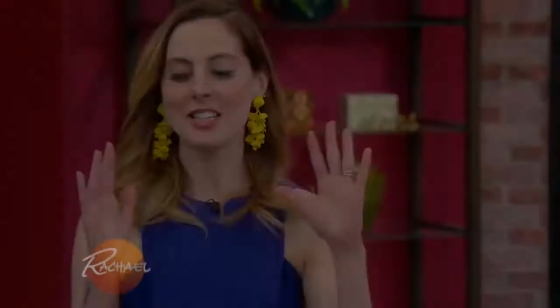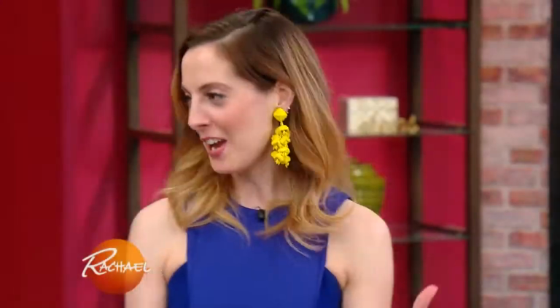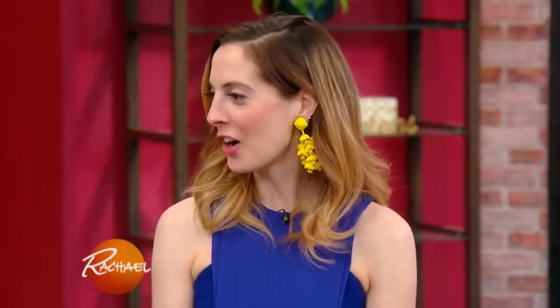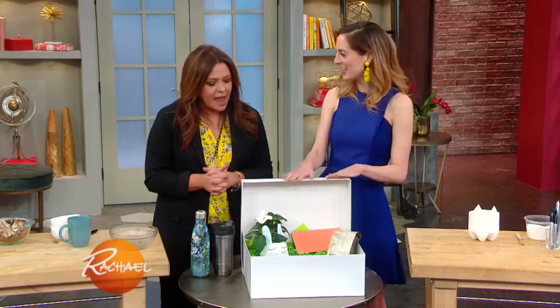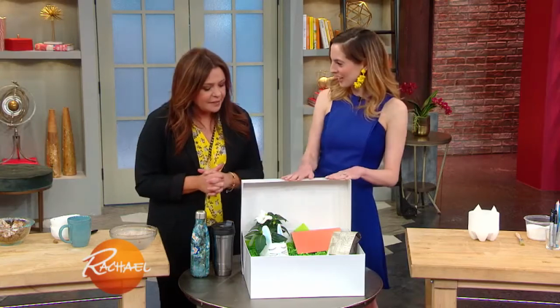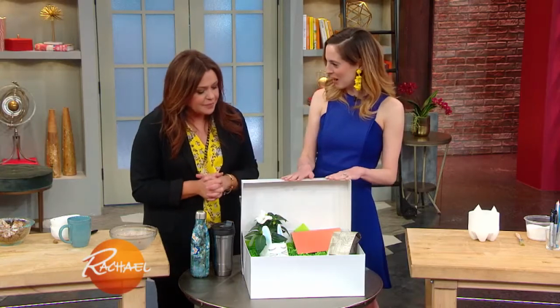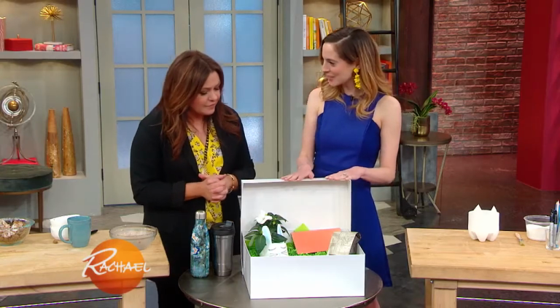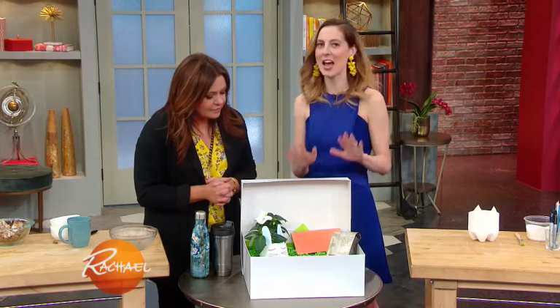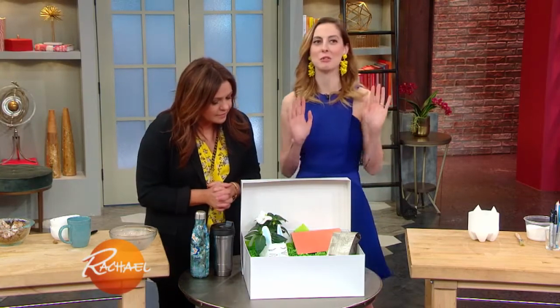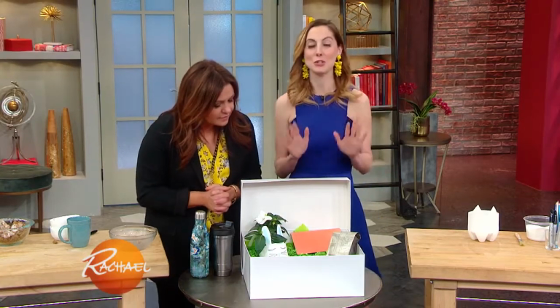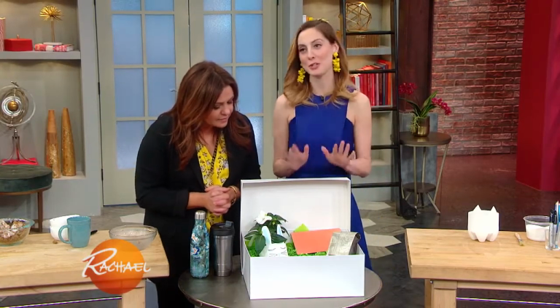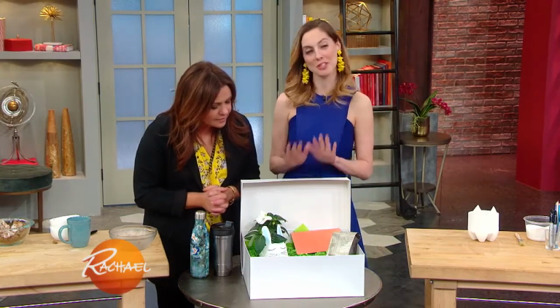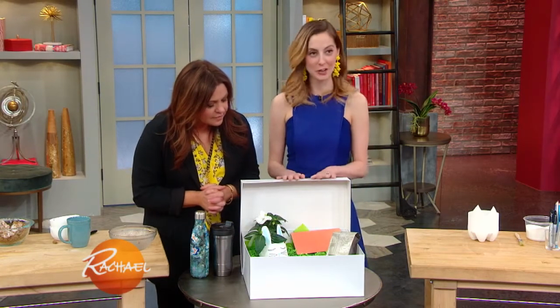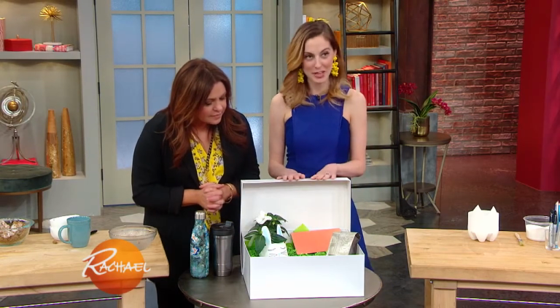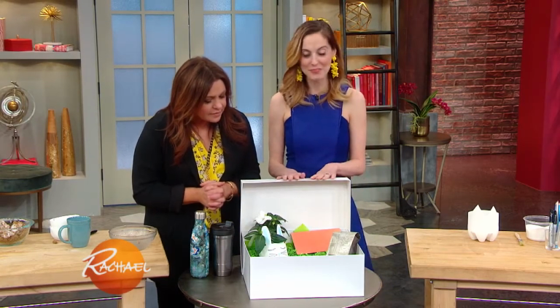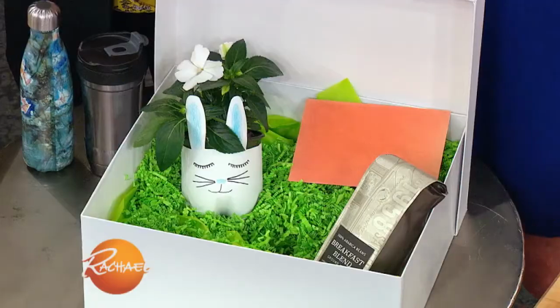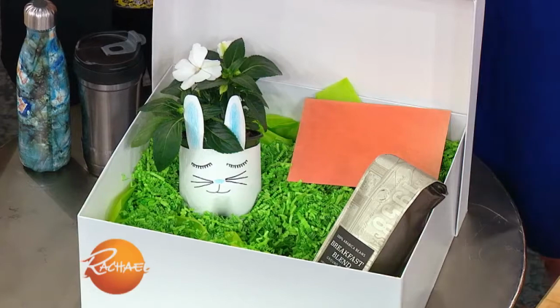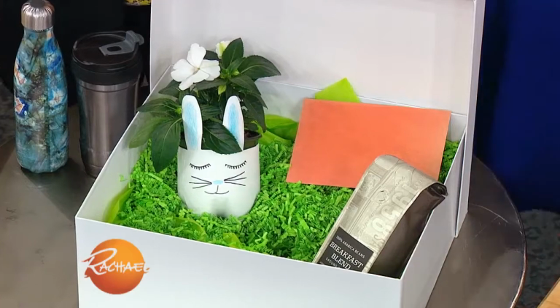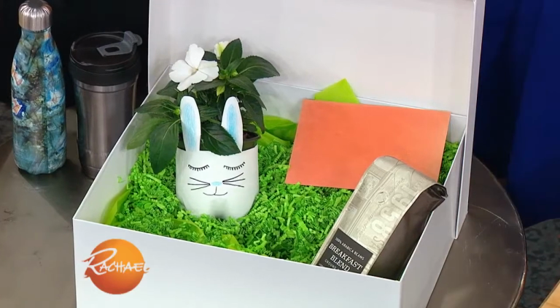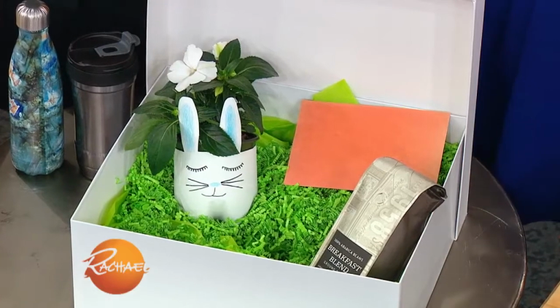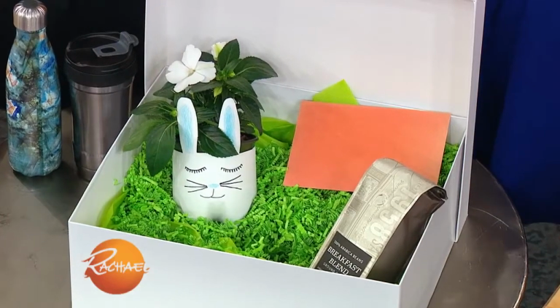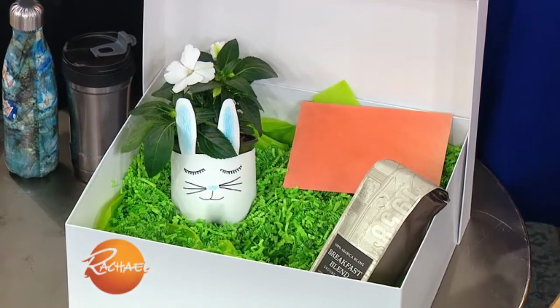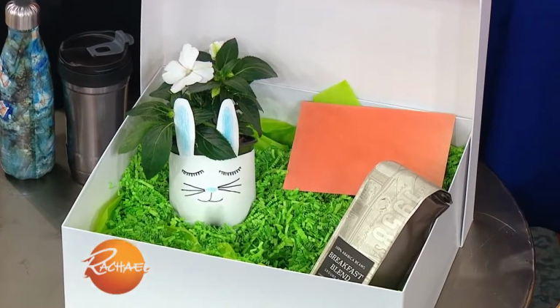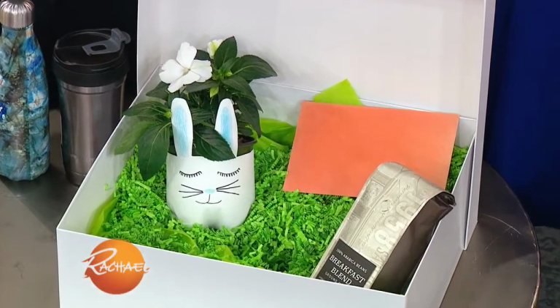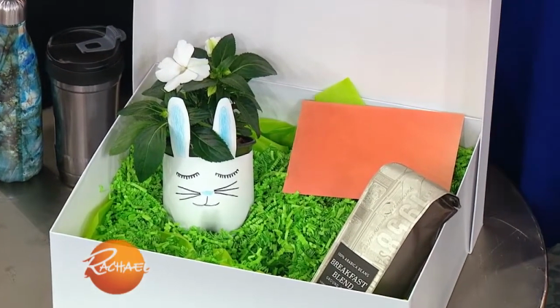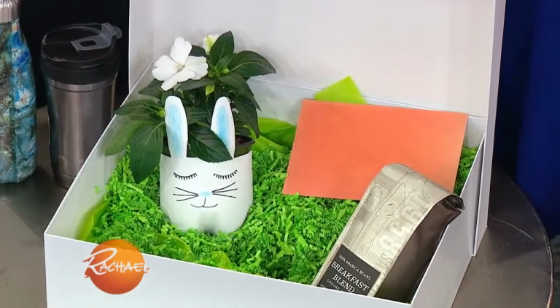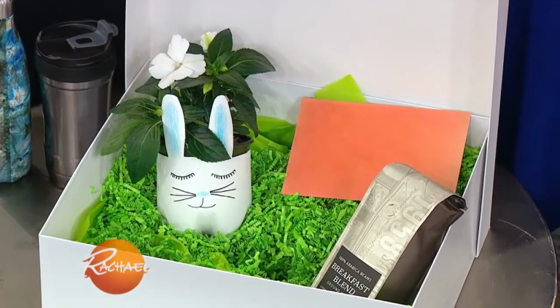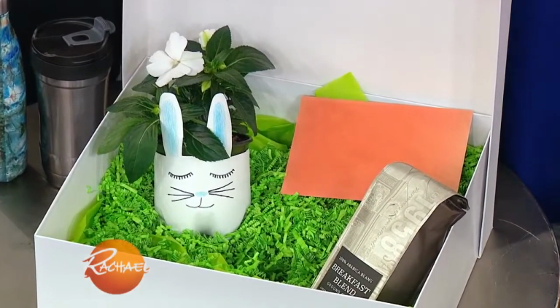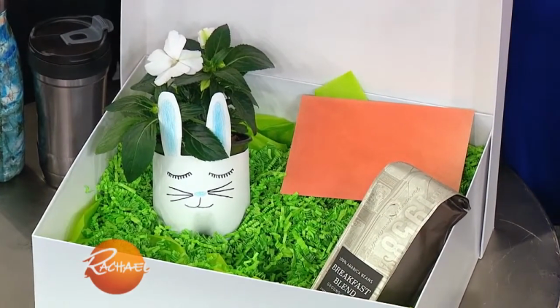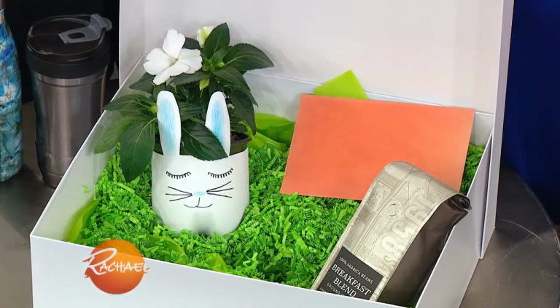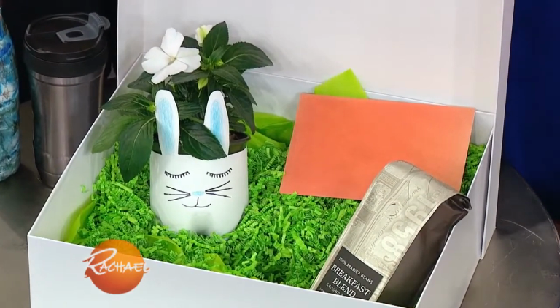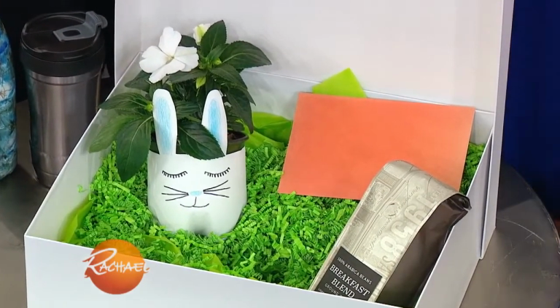Today for our teacher gift box, we have a reduce, reuse, and recycle theme. This is super cute for a teacher who's bringing forth the next generation of people.